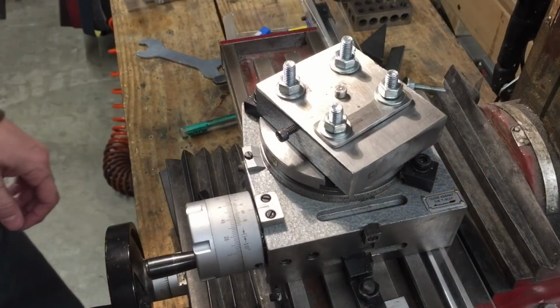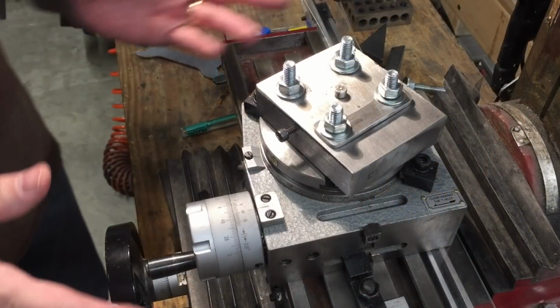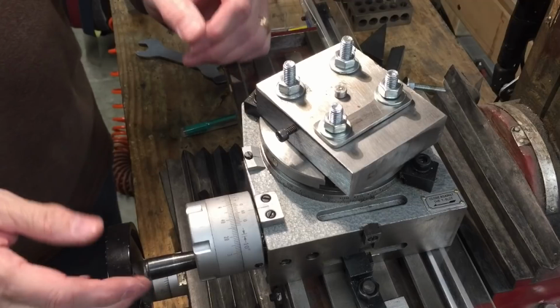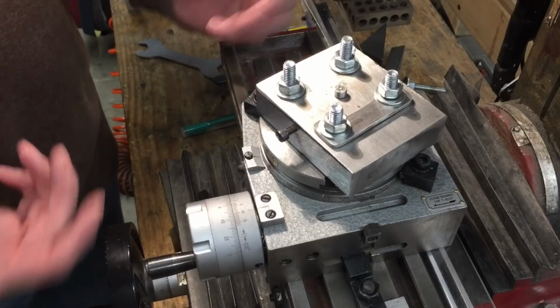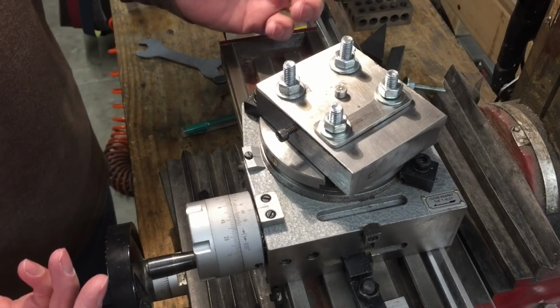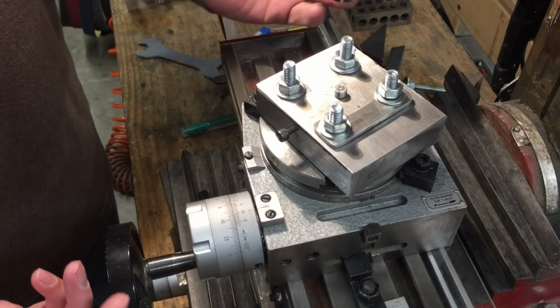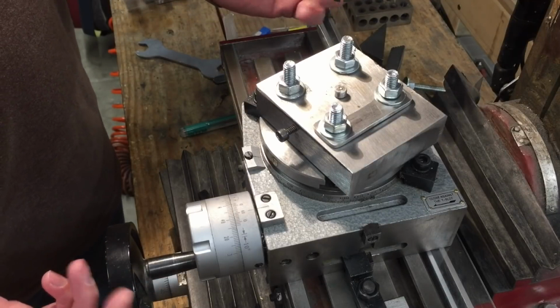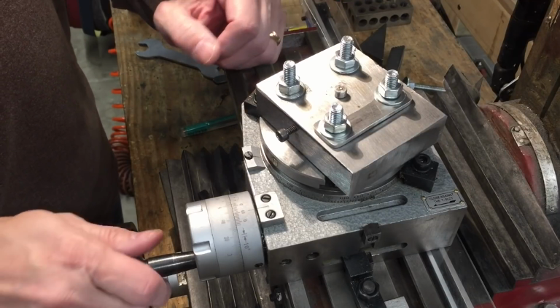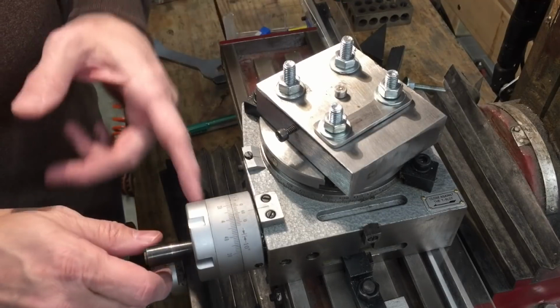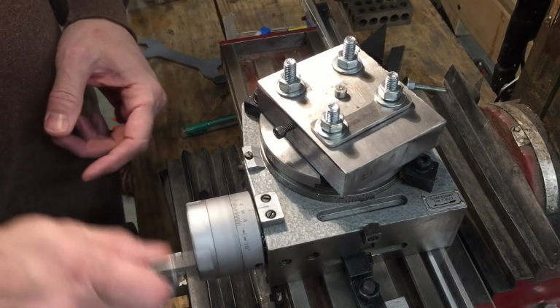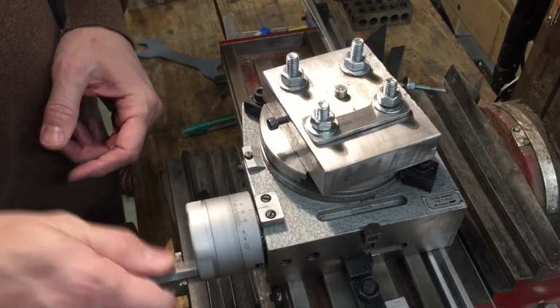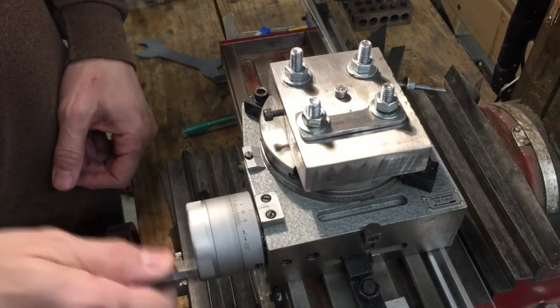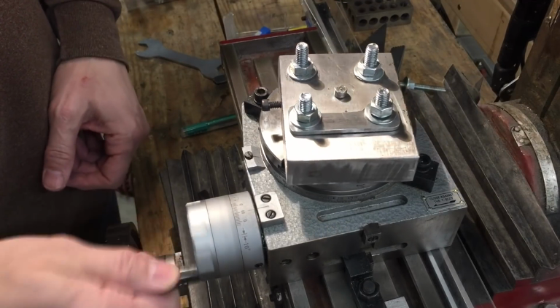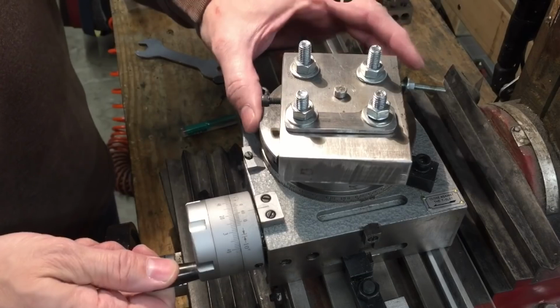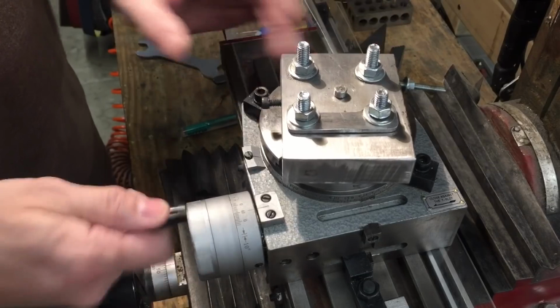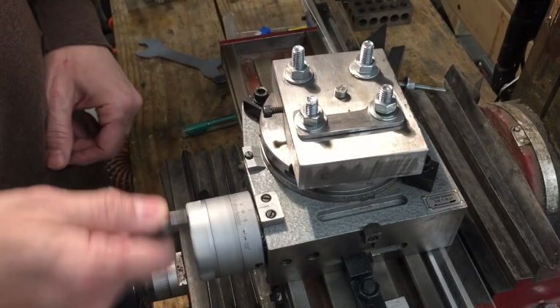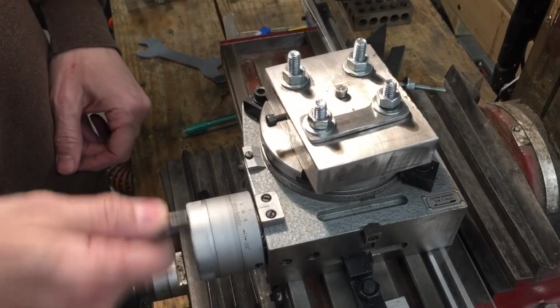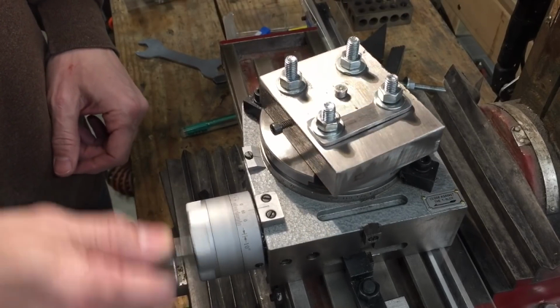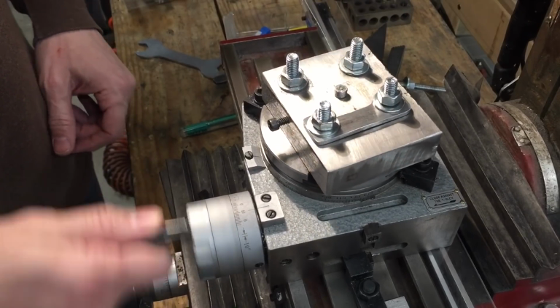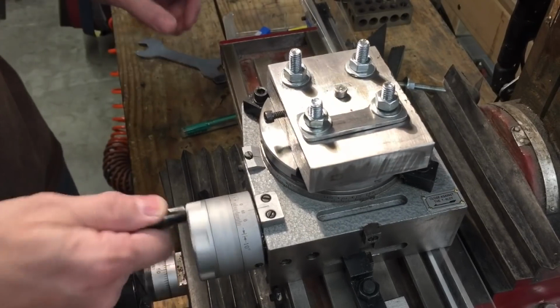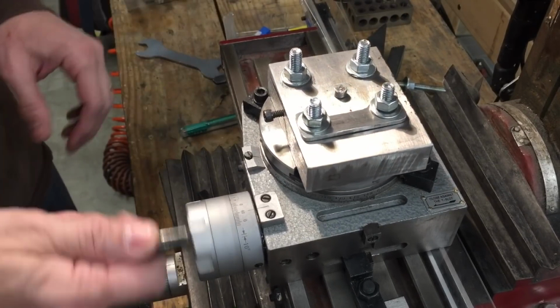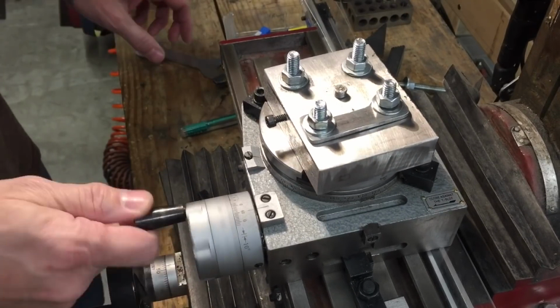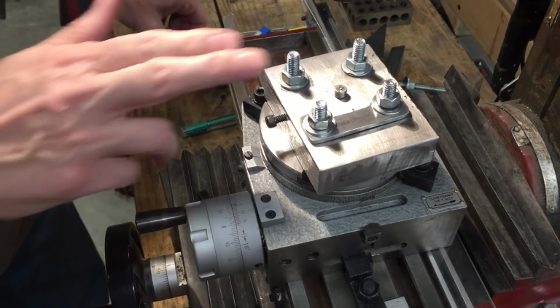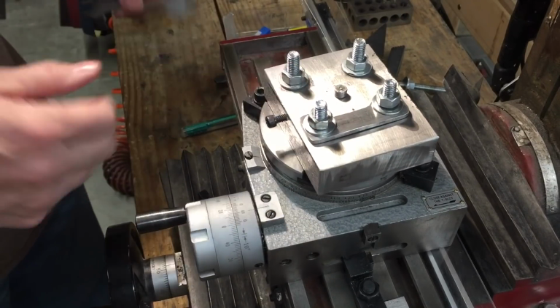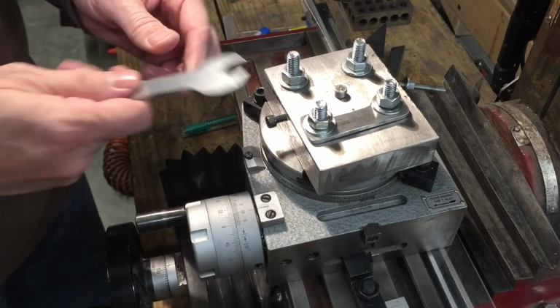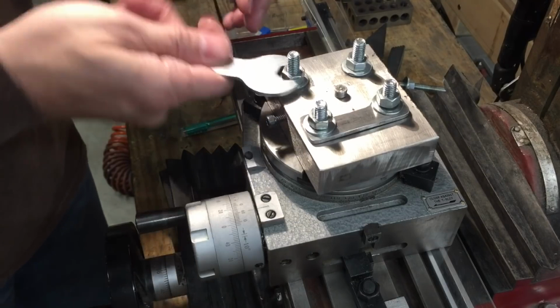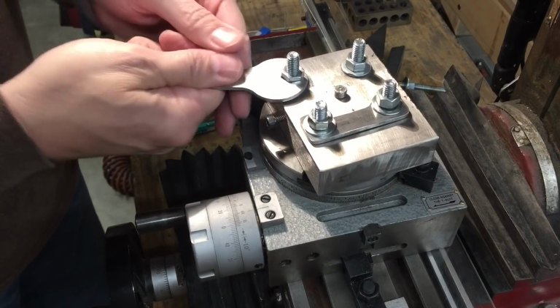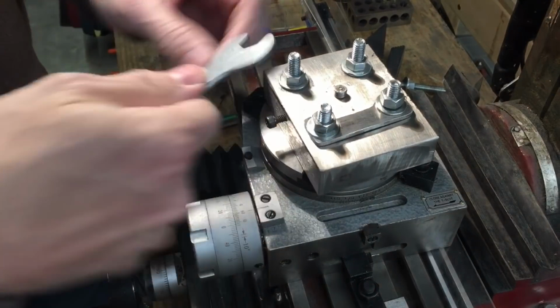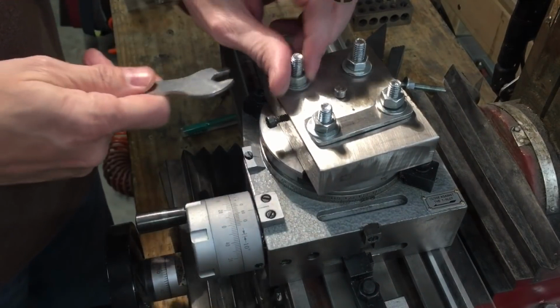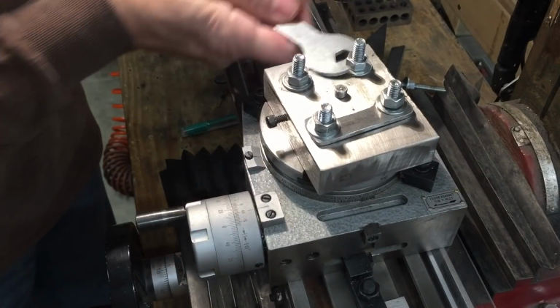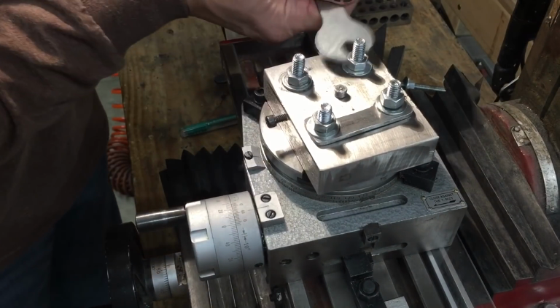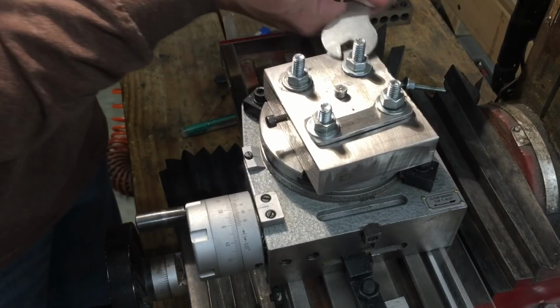Here's the rotary table up close. The way a rotary table works is you've got a little dial and when you turn the dial it rotates the table. What I made was this top block right here. I'm going to take this off and show you how I made it.